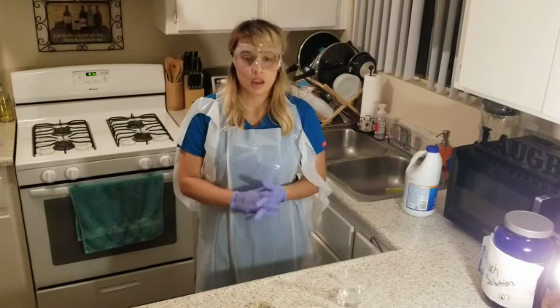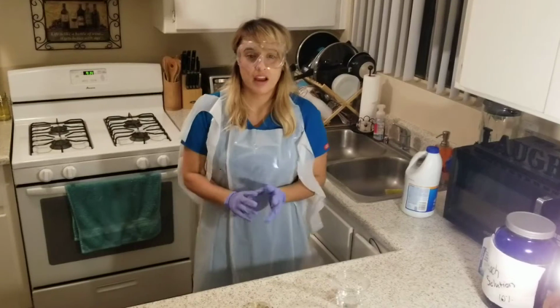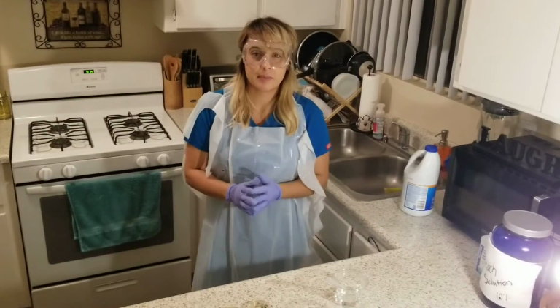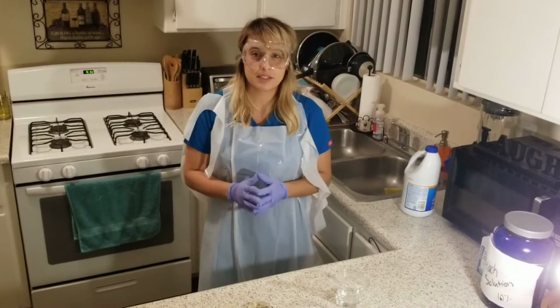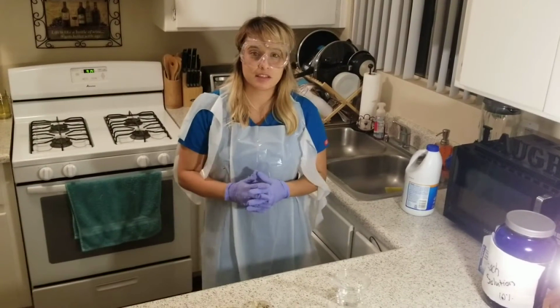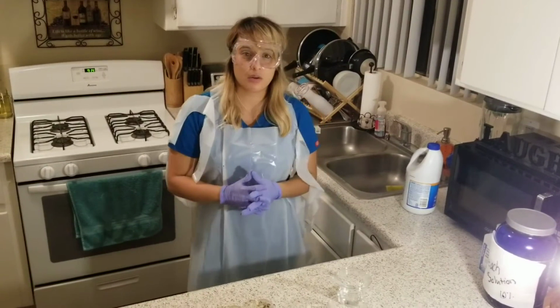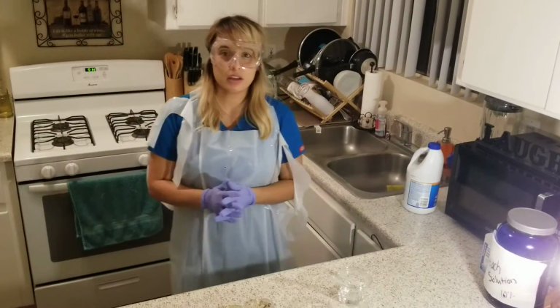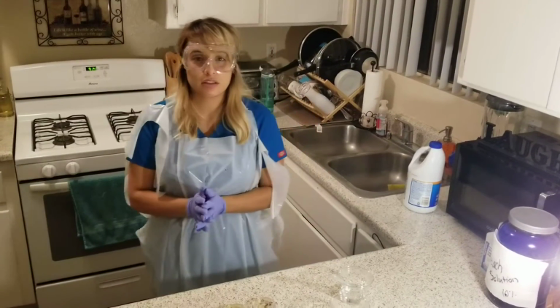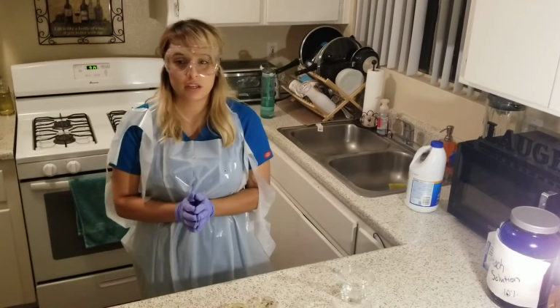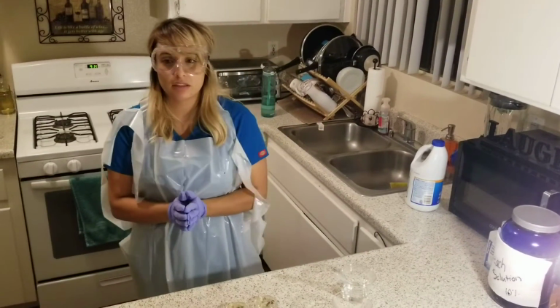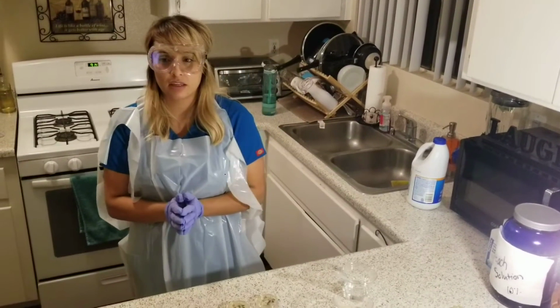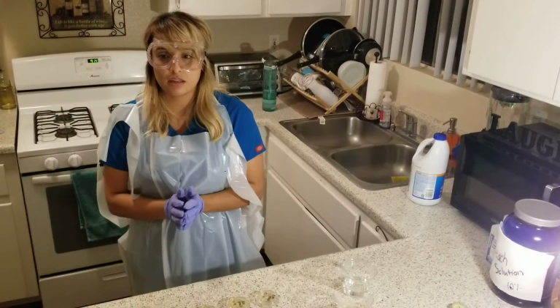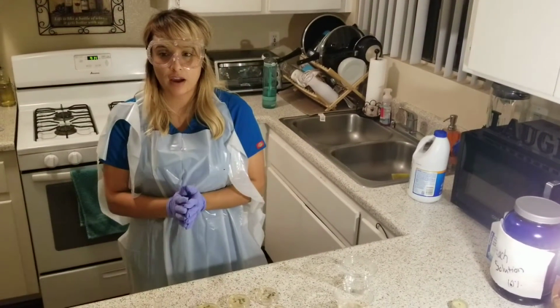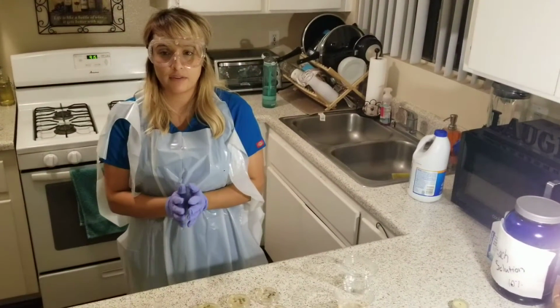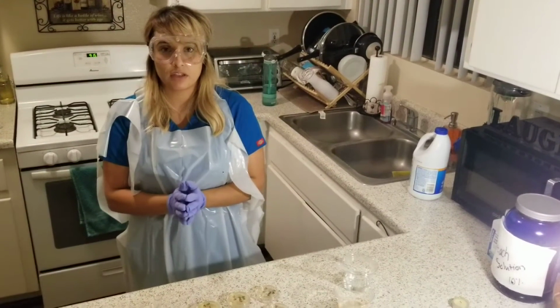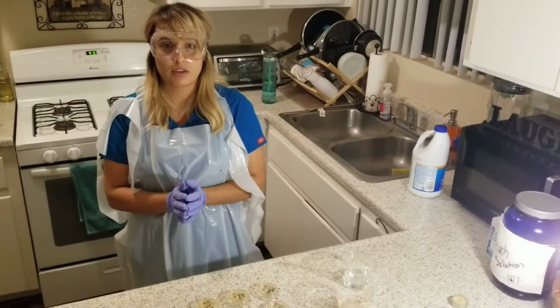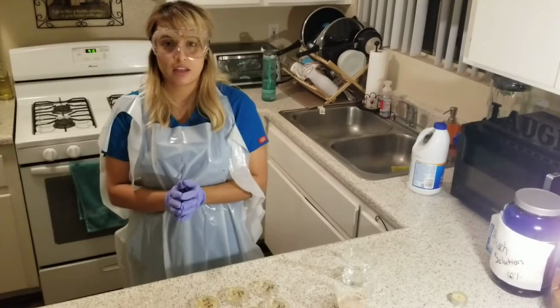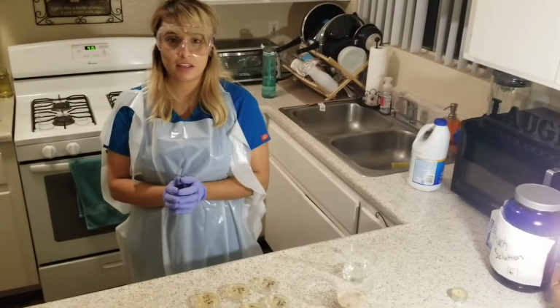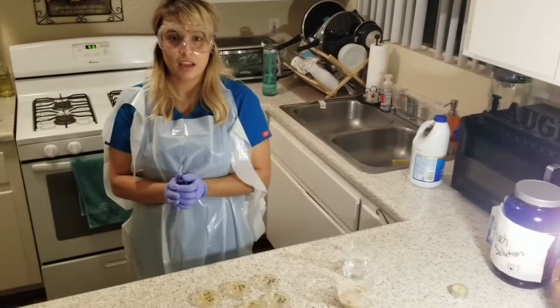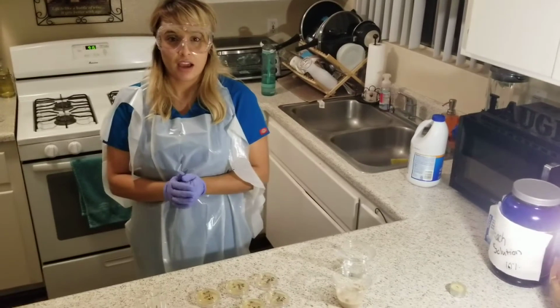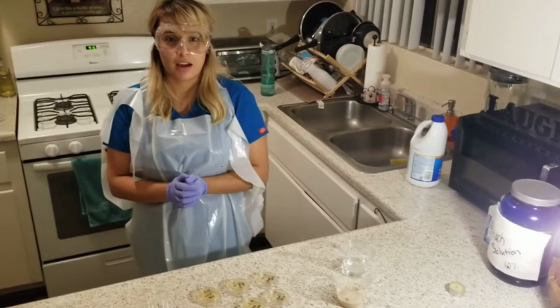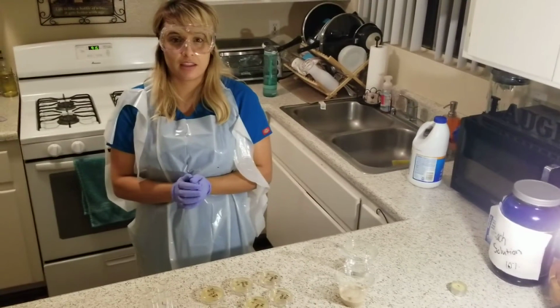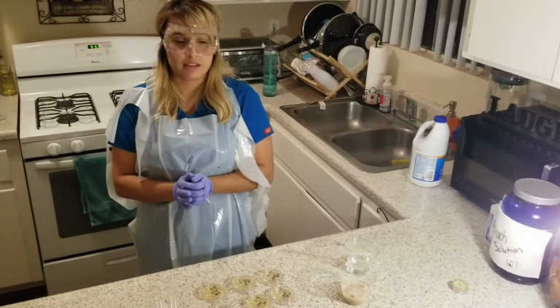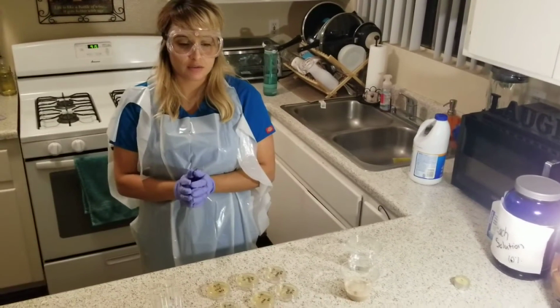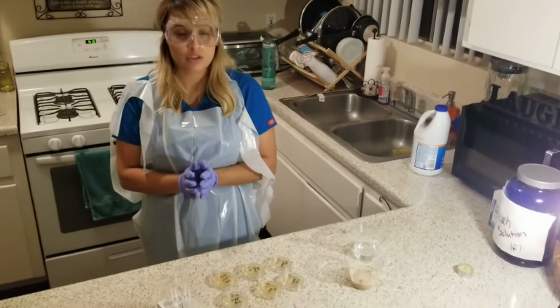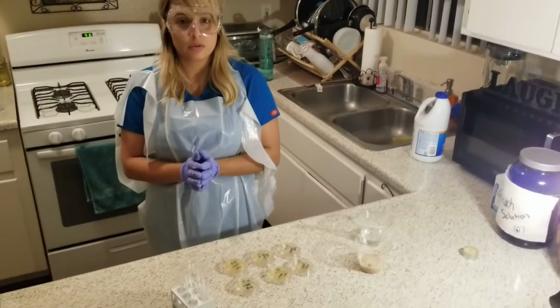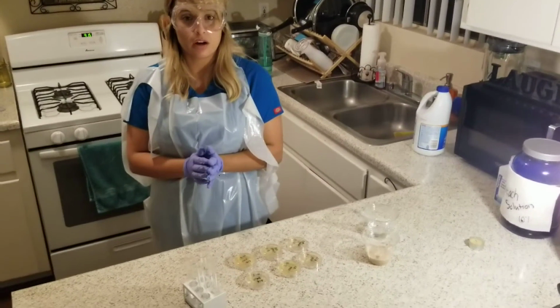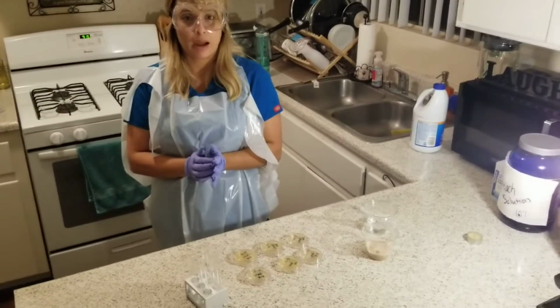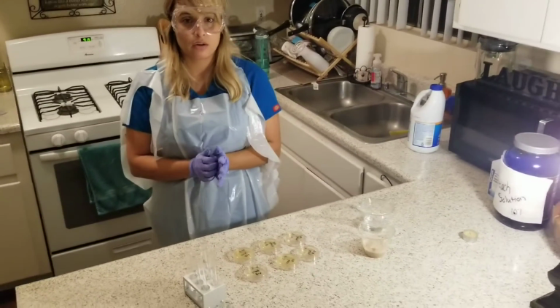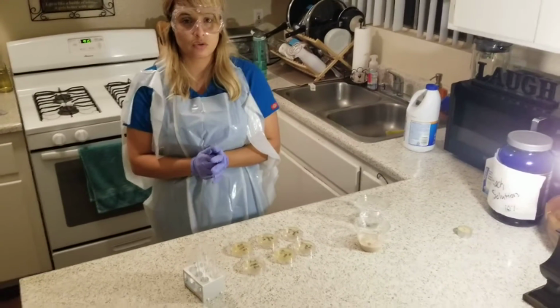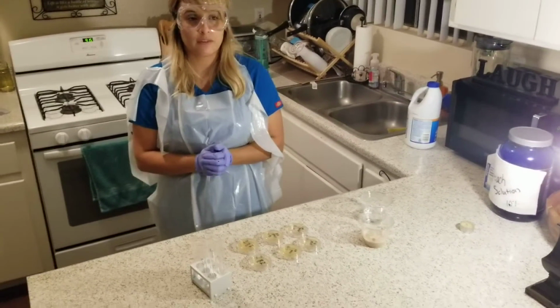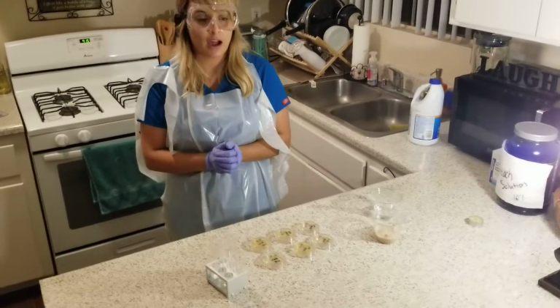Hi, my name is Alicia Cota. Today's date is 5-15-2018. This is week two of Bio 225.